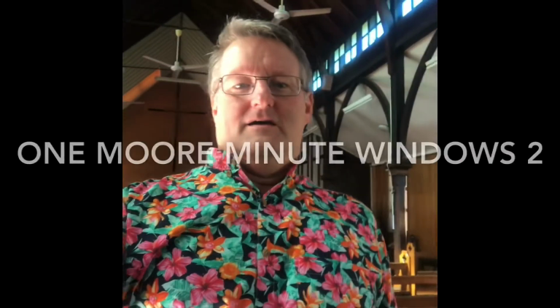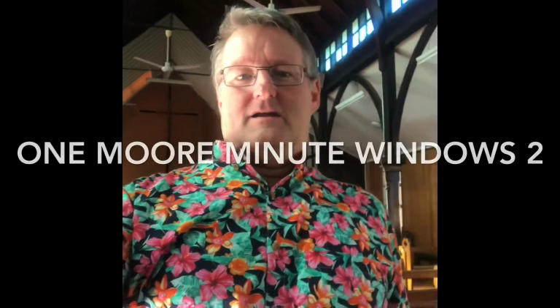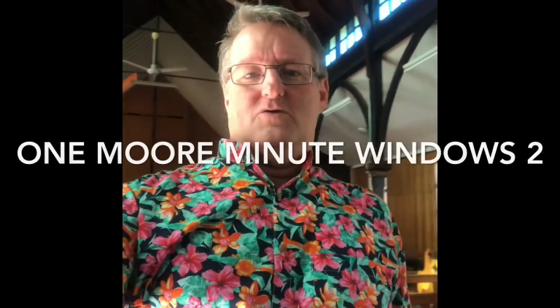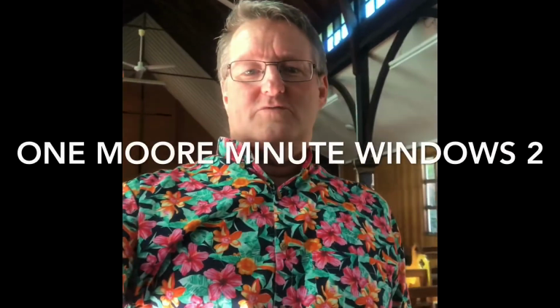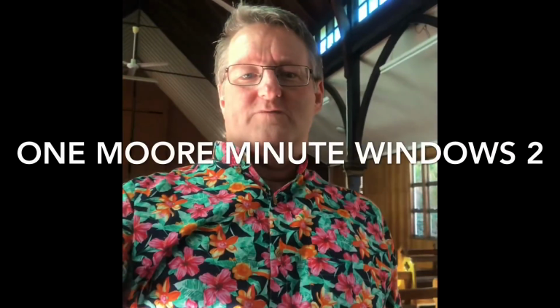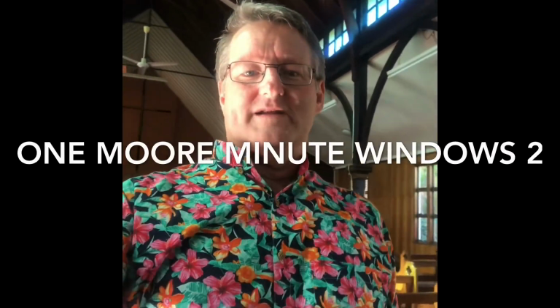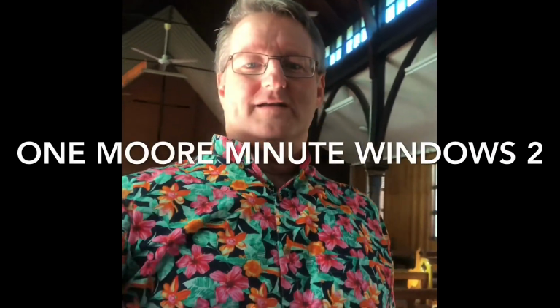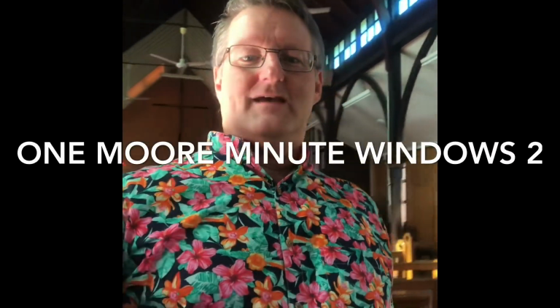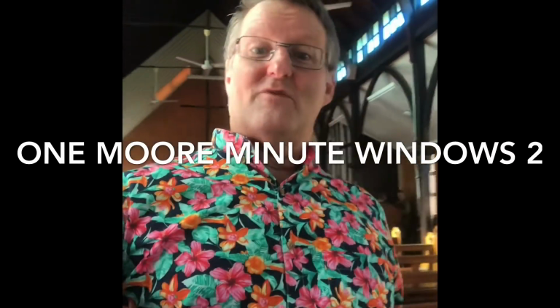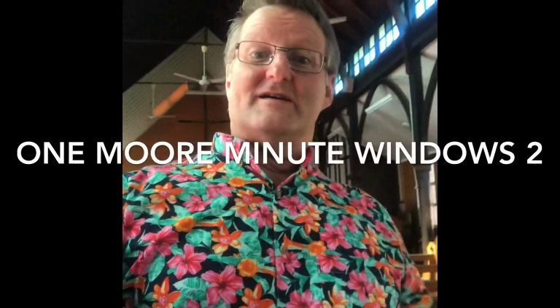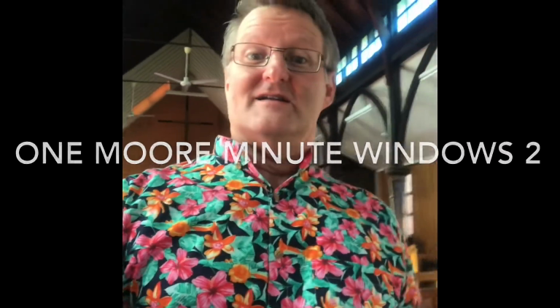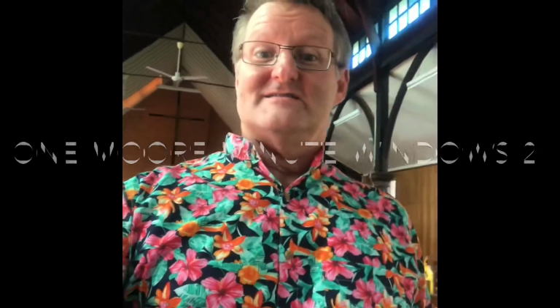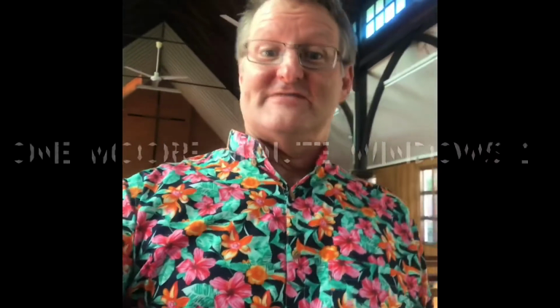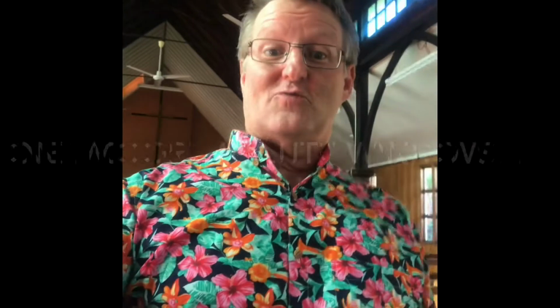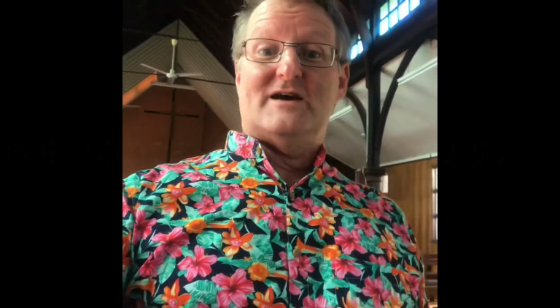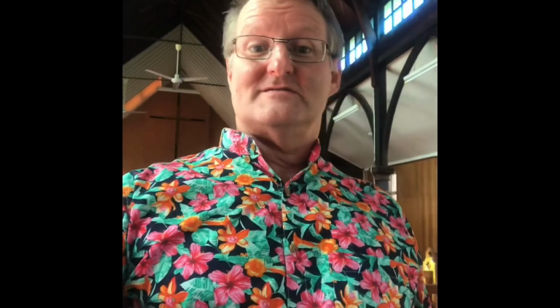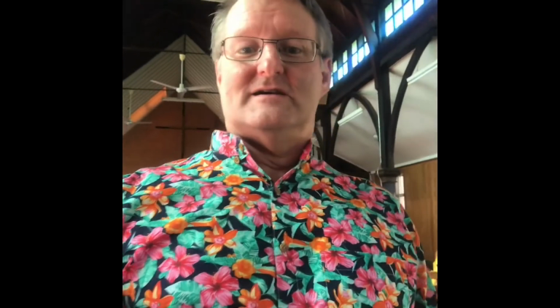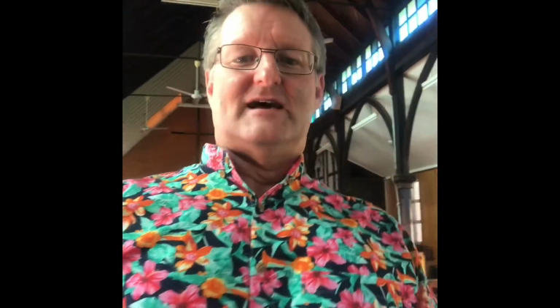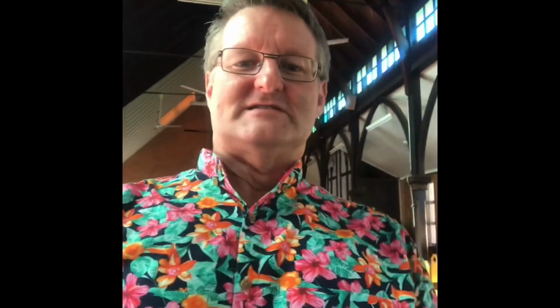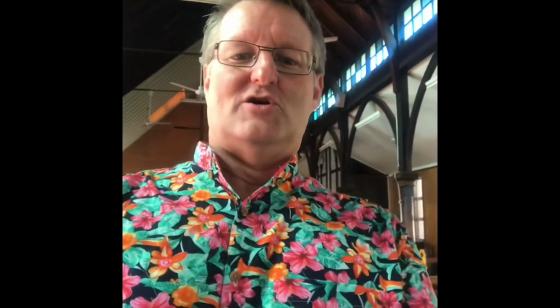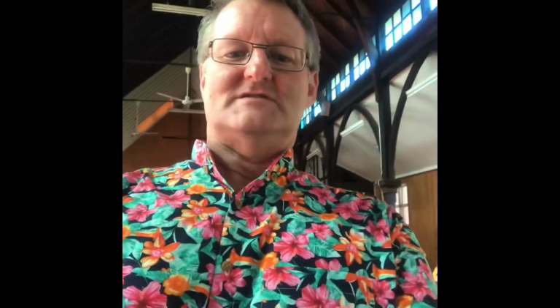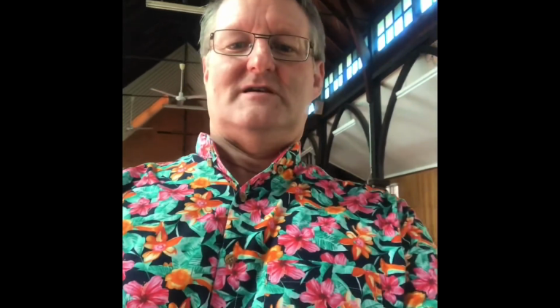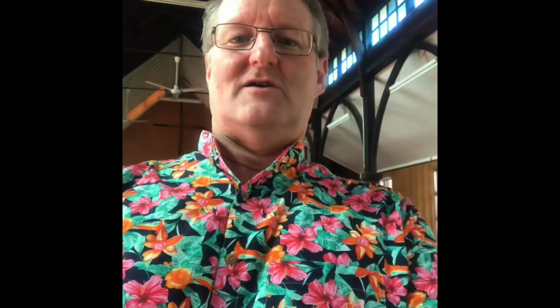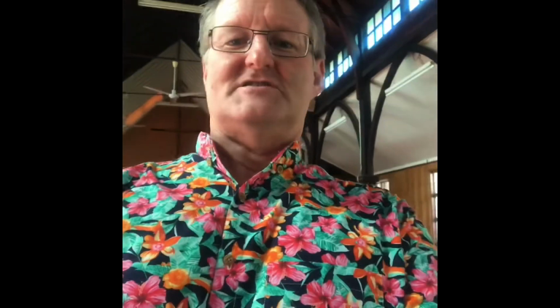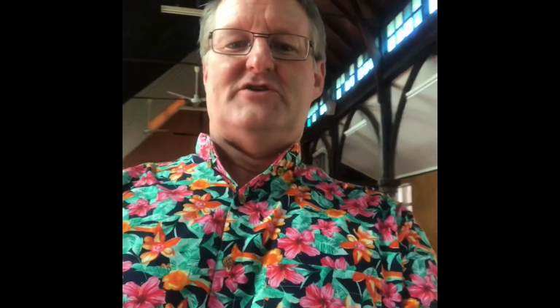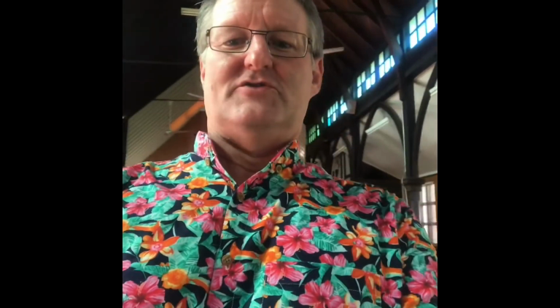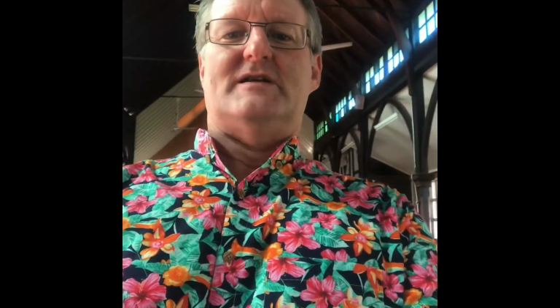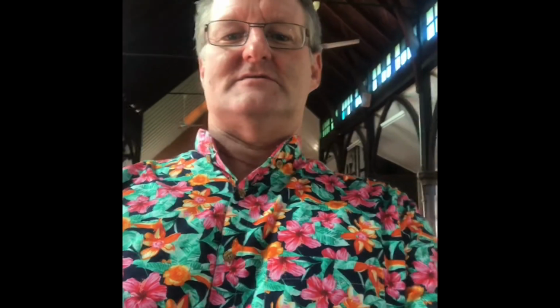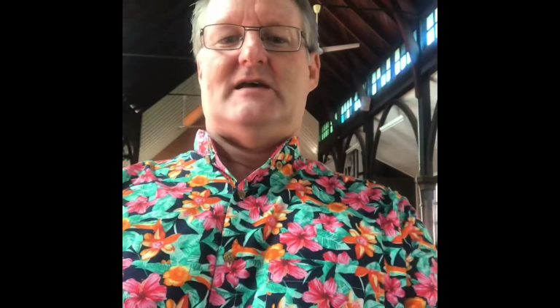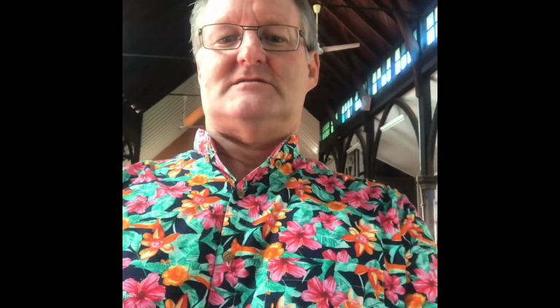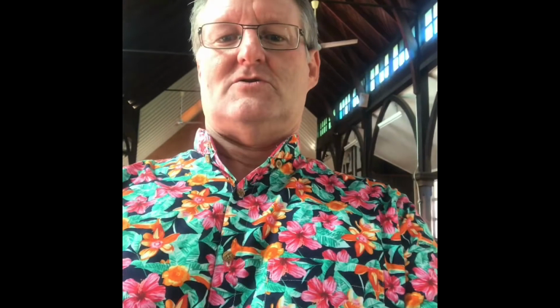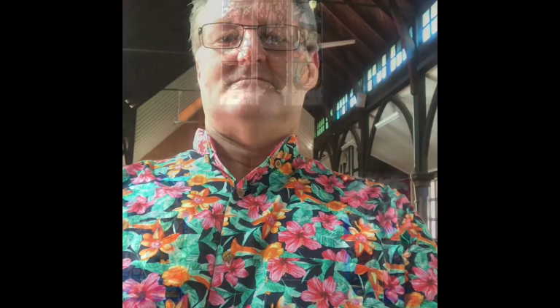Hello and welcome to One More Minute and my series on windows. Today I'm at St. Columb's and I want to show you the windows at St. Columb's.